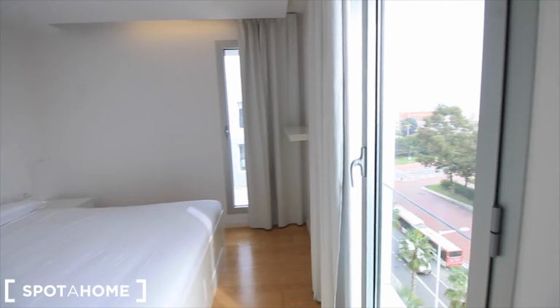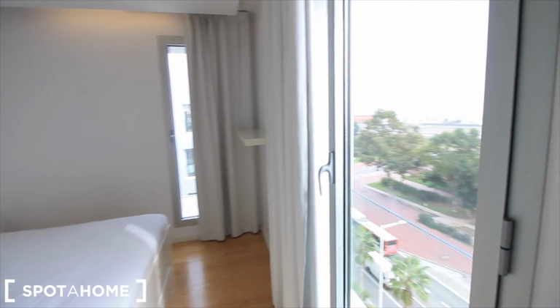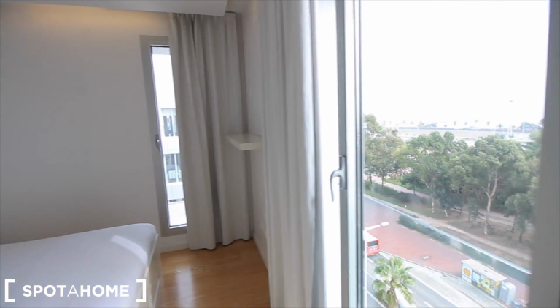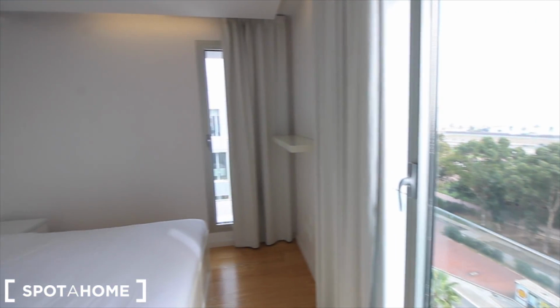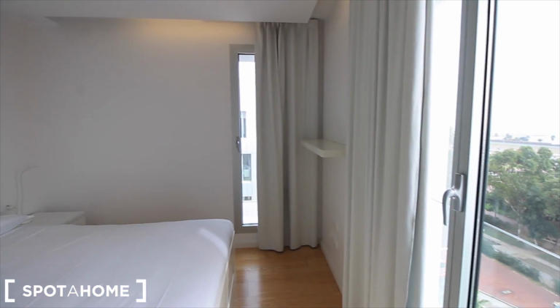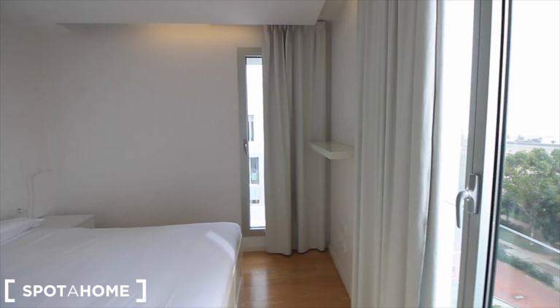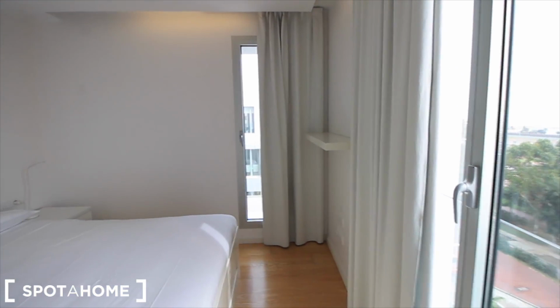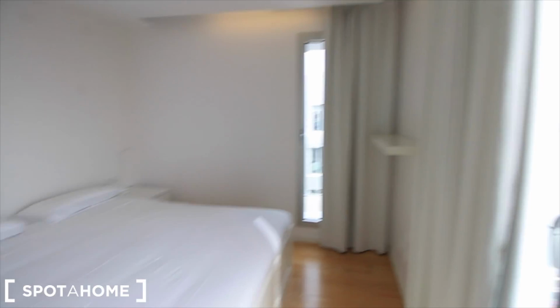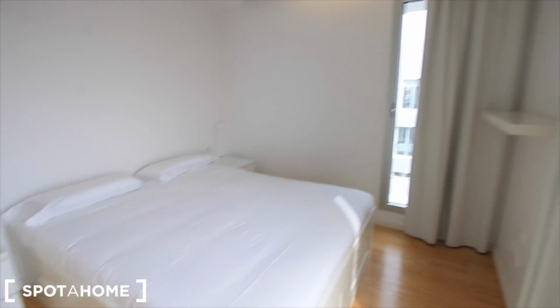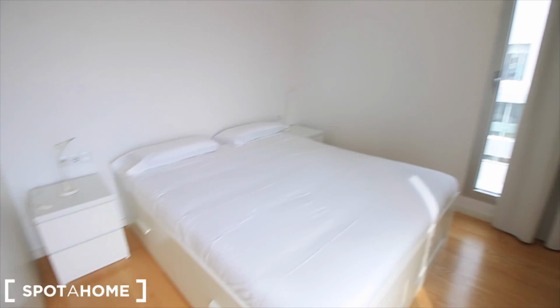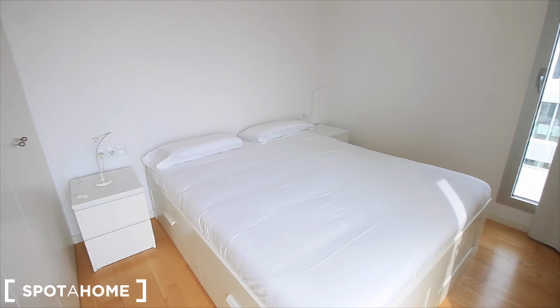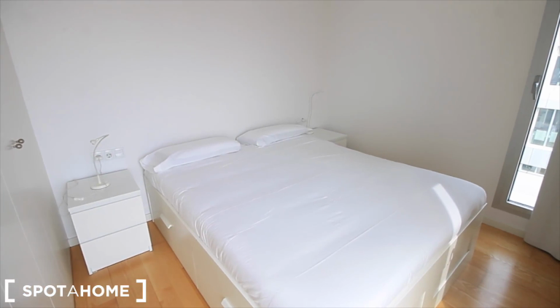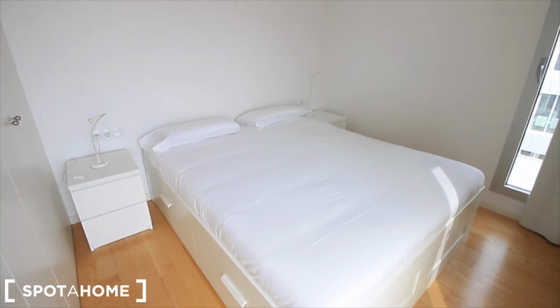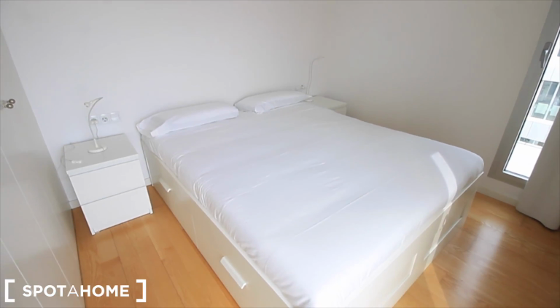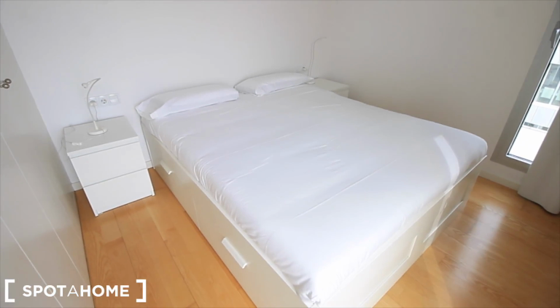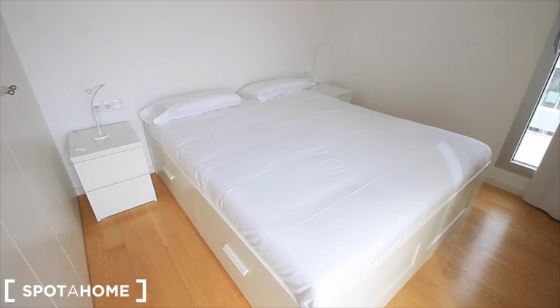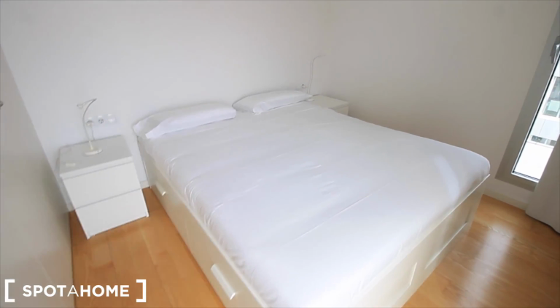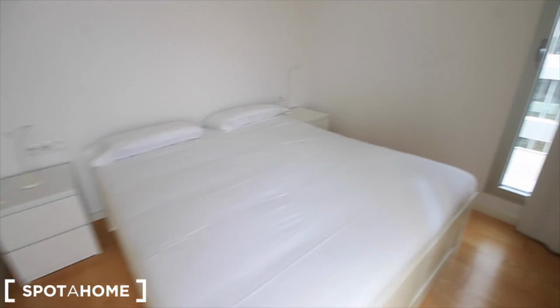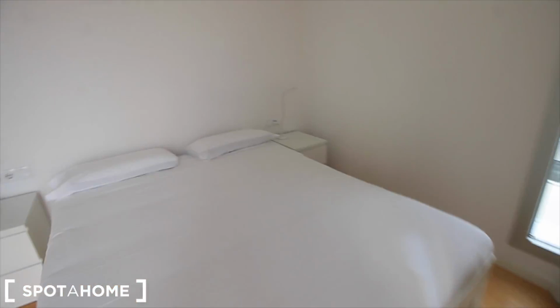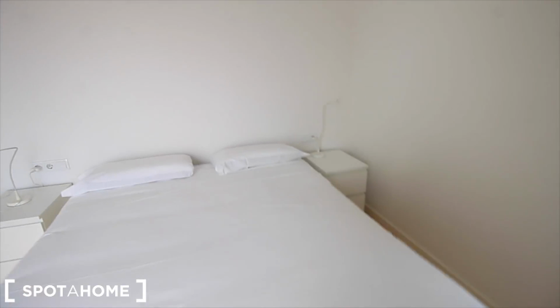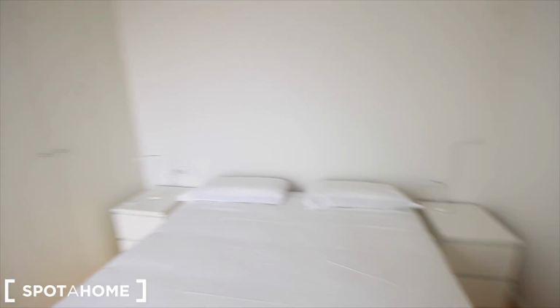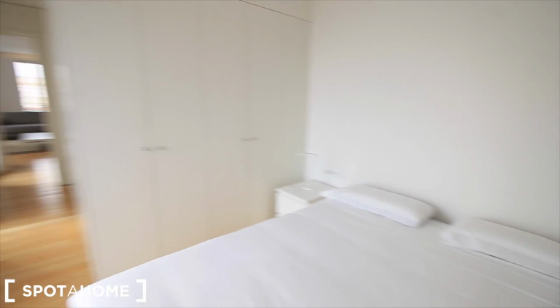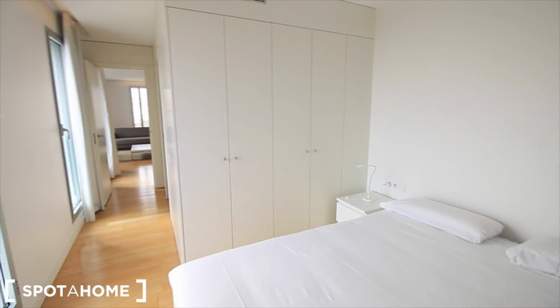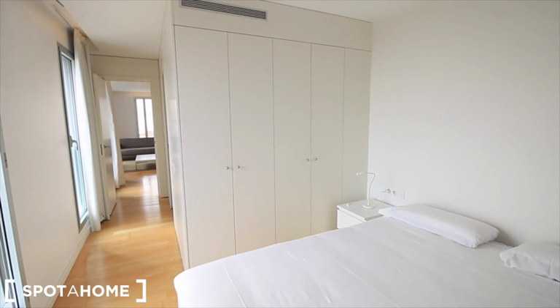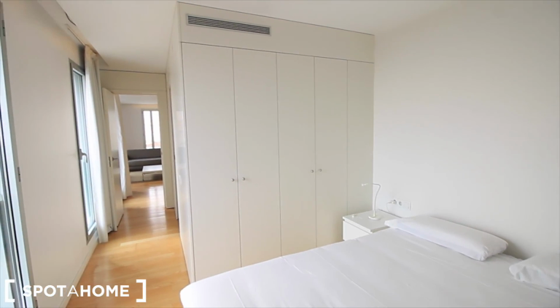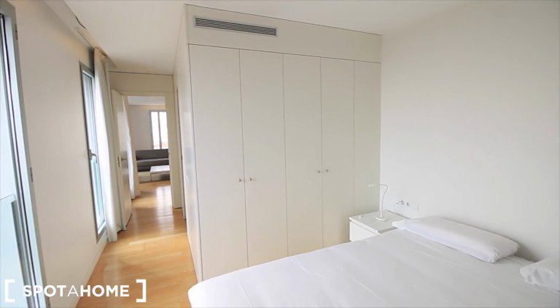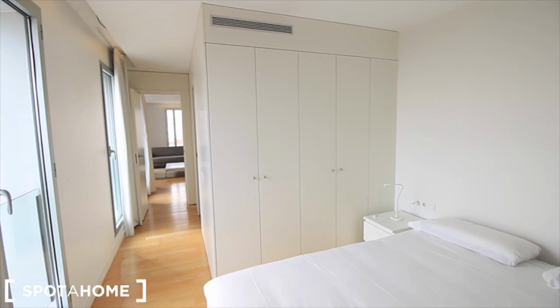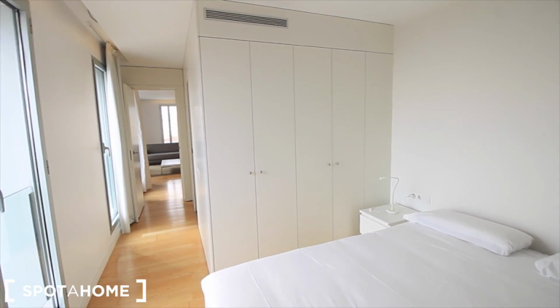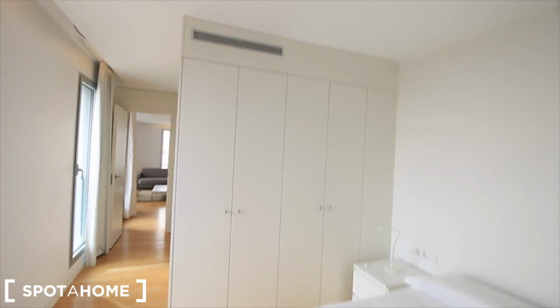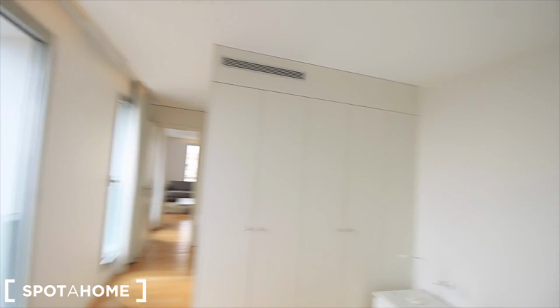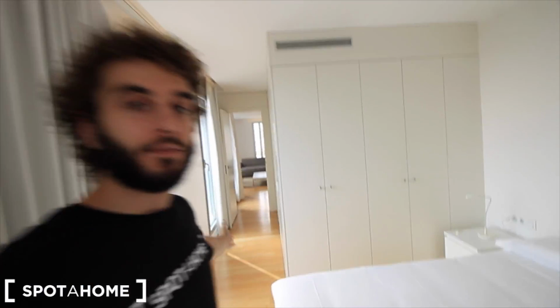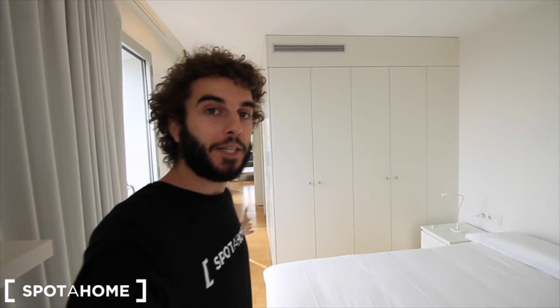Here we have one window, the other one over there, the shelves. The double bed, with also drawers under the bed. And the closet just there, and the air conditioner.